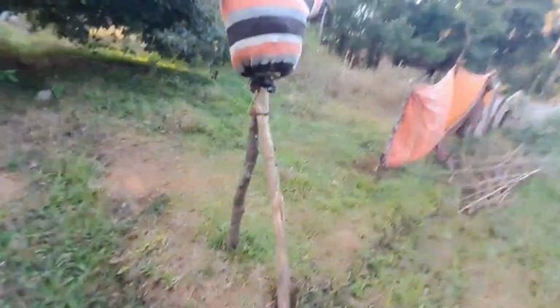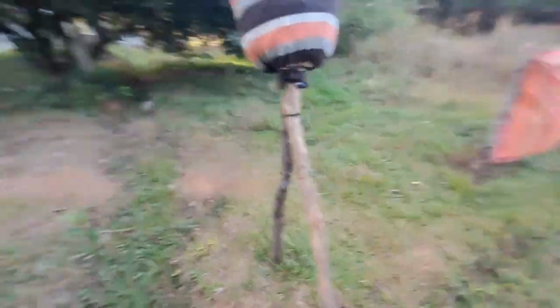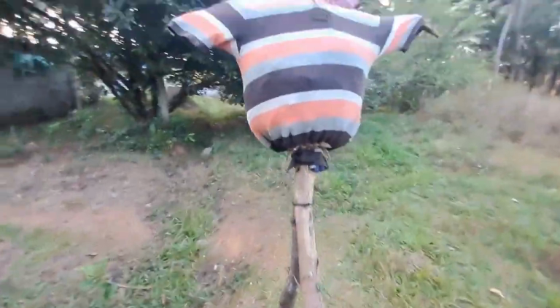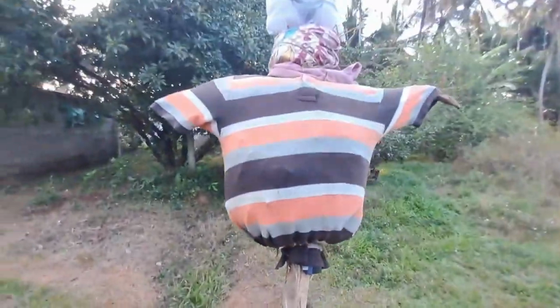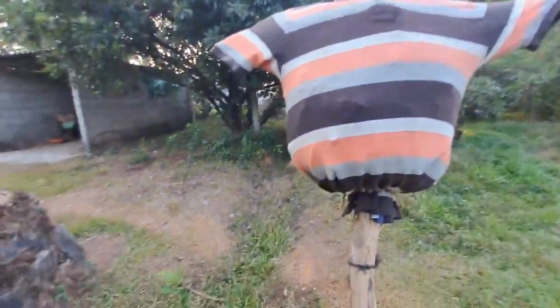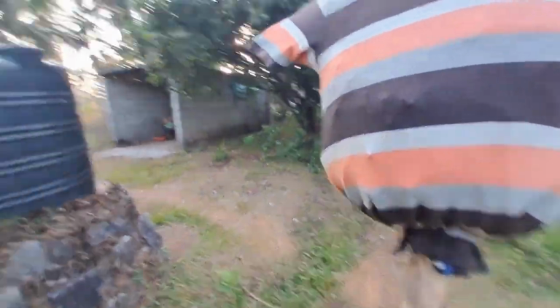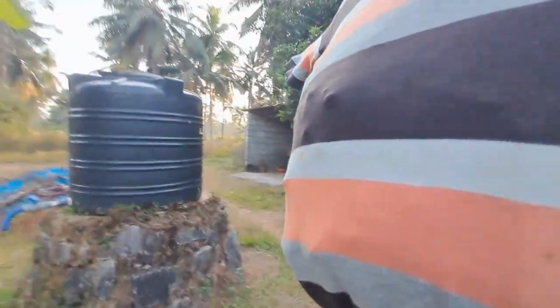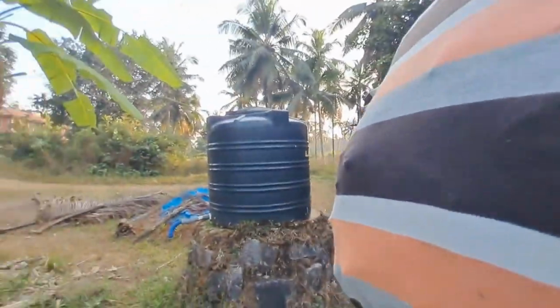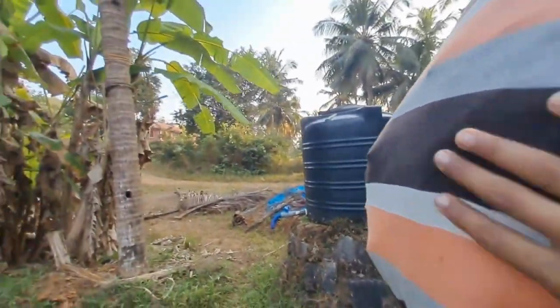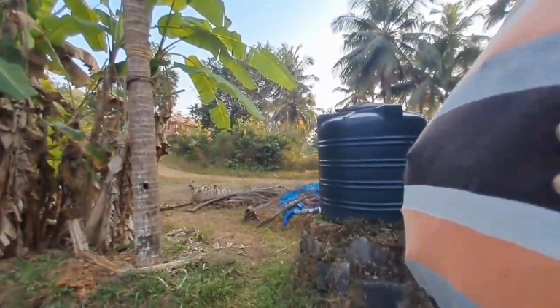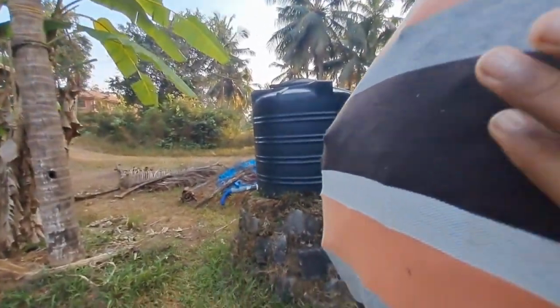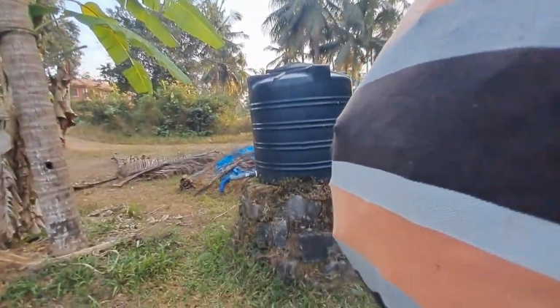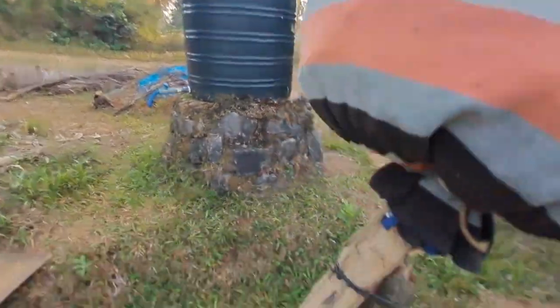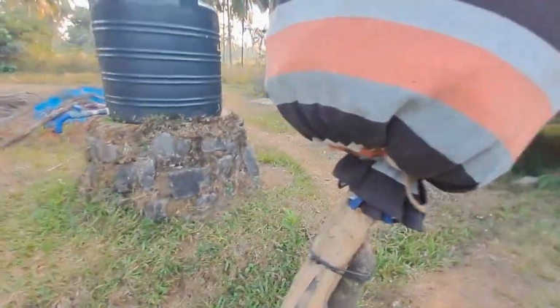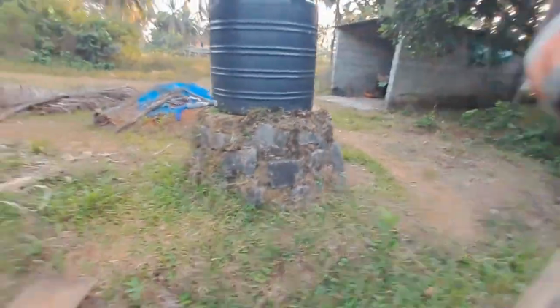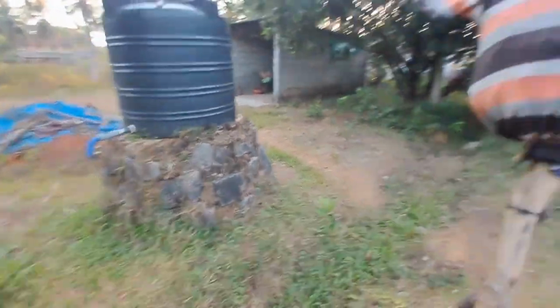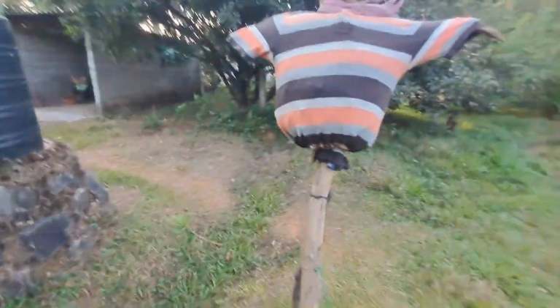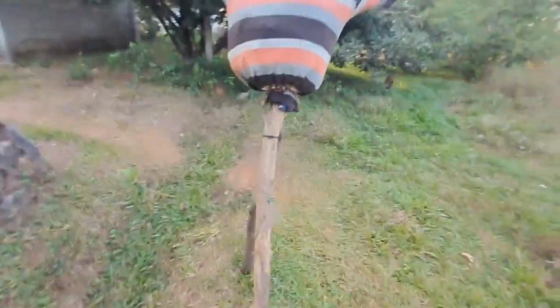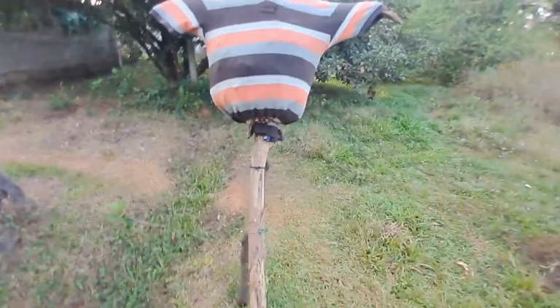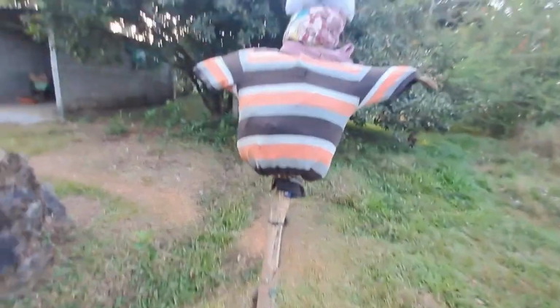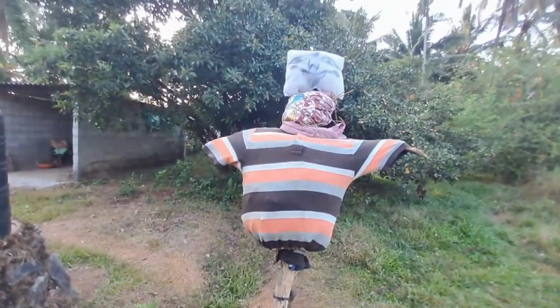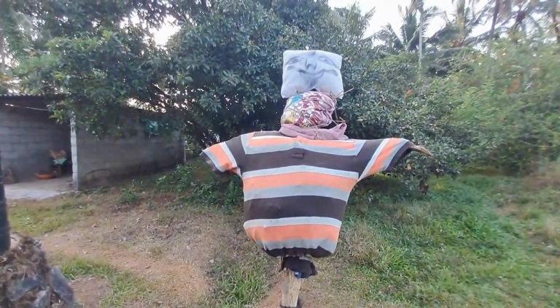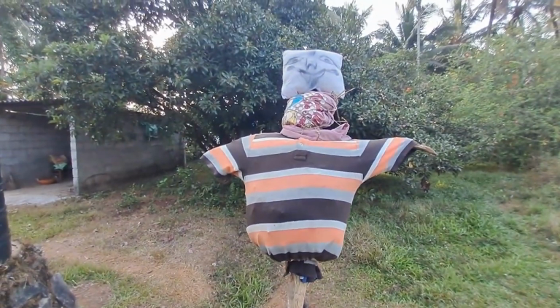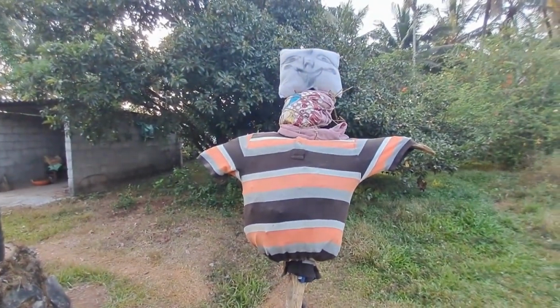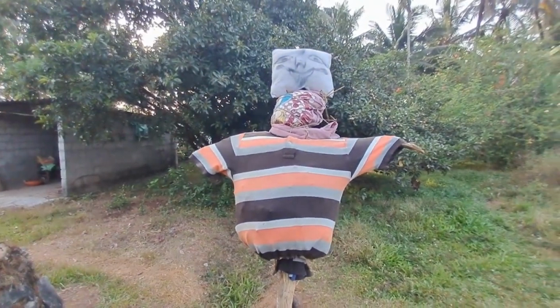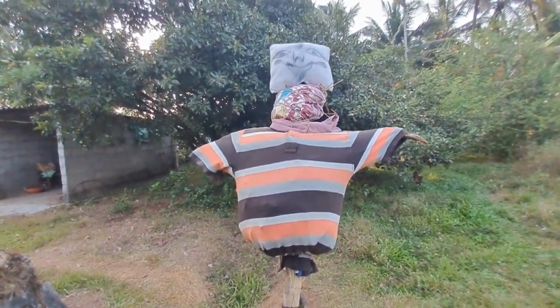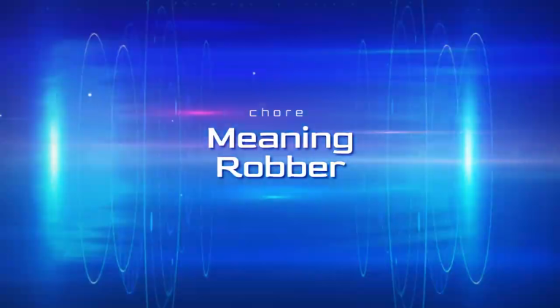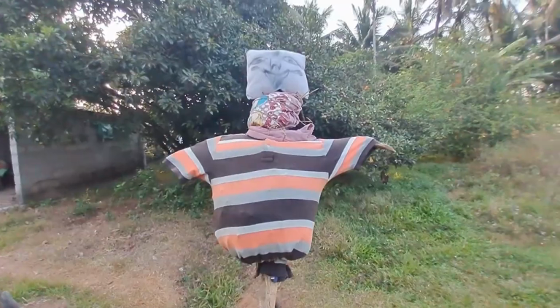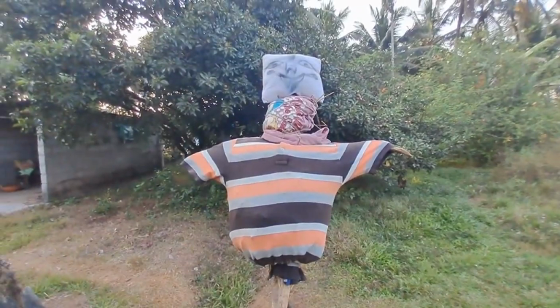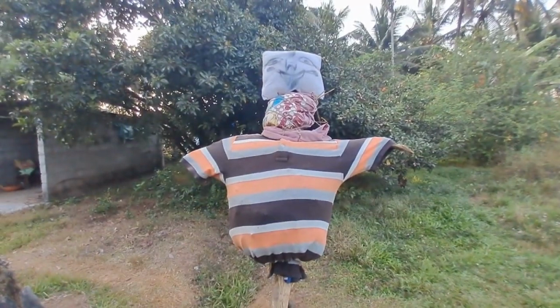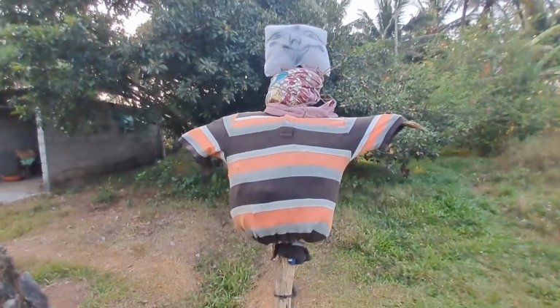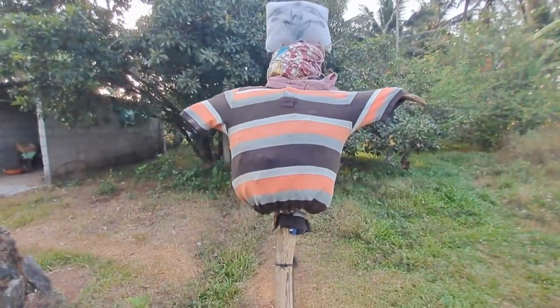We put it inside here, and then it makes a sound. So I like his tummy. It looks like a thief, you know — like he will go inside a building and steal.